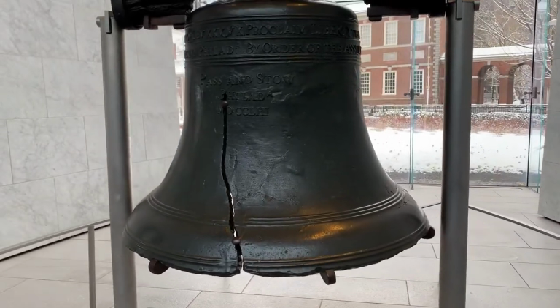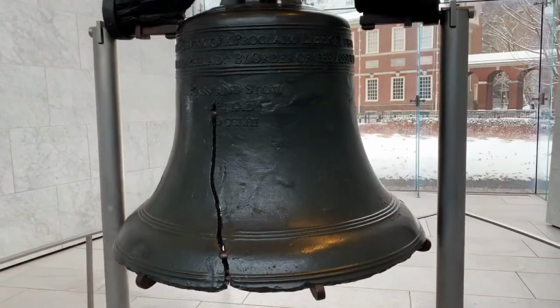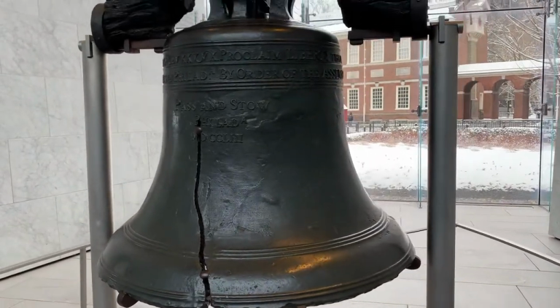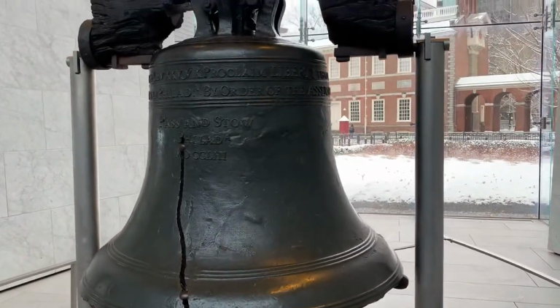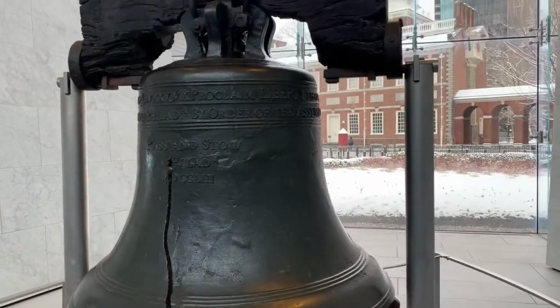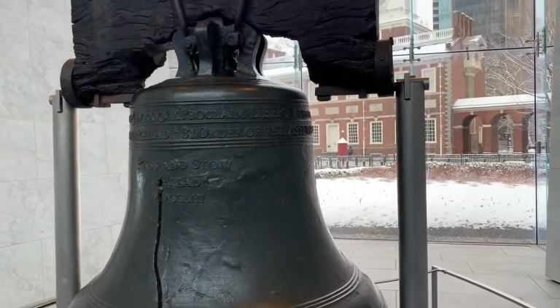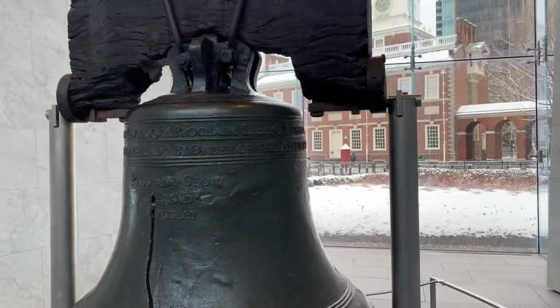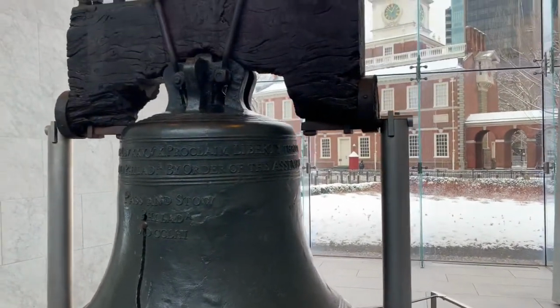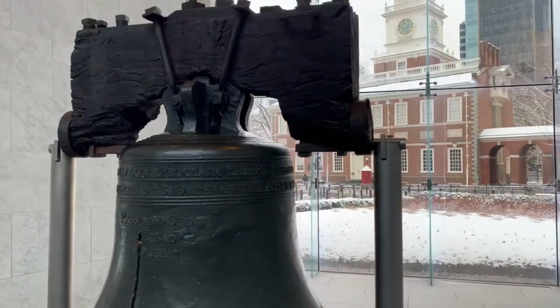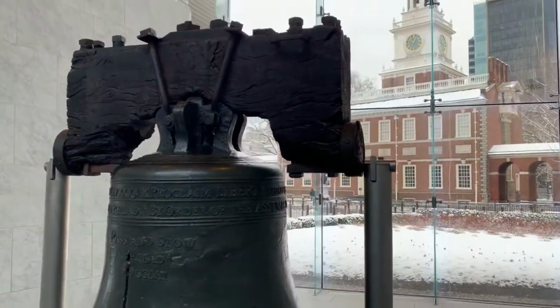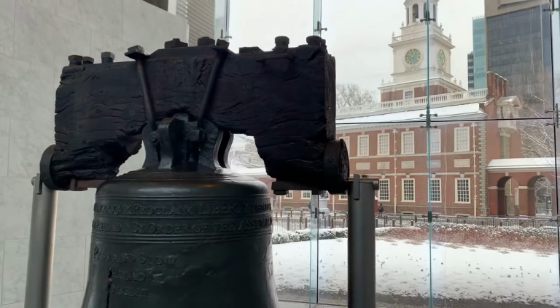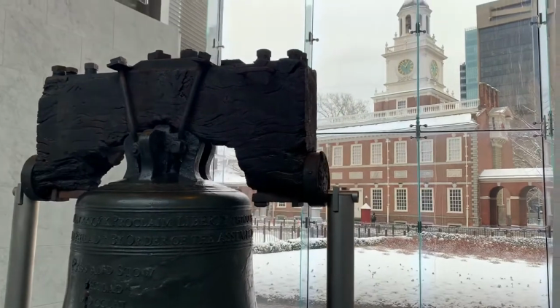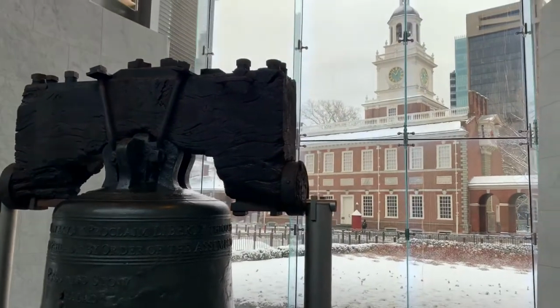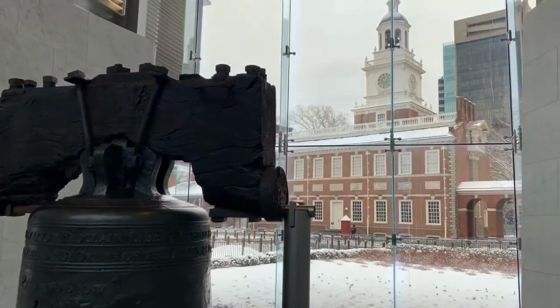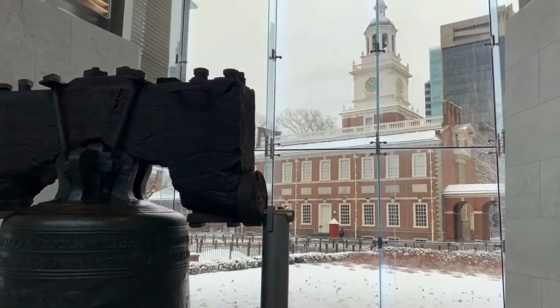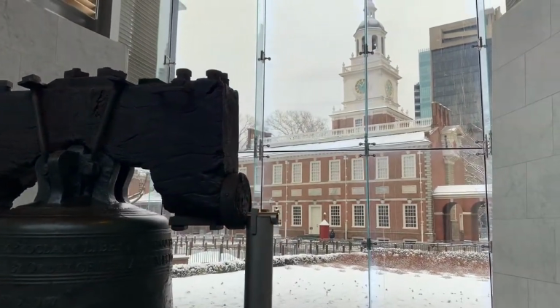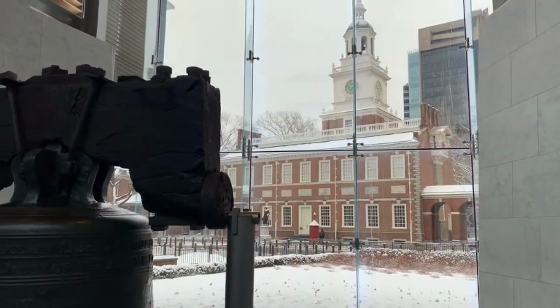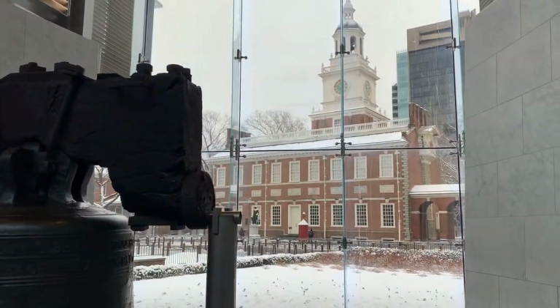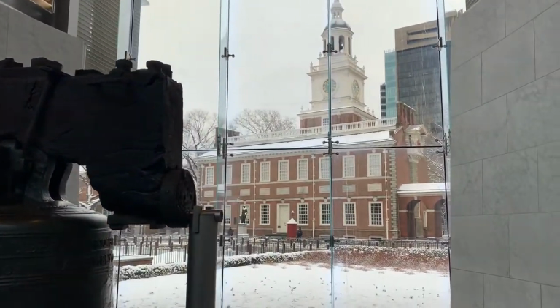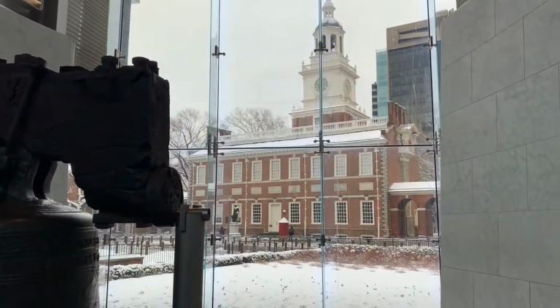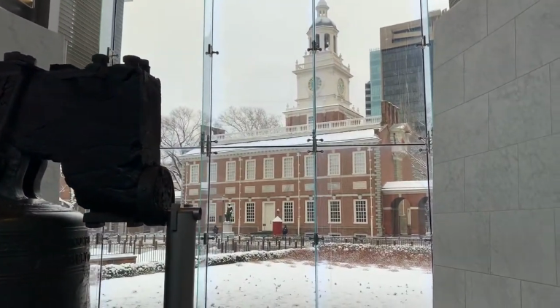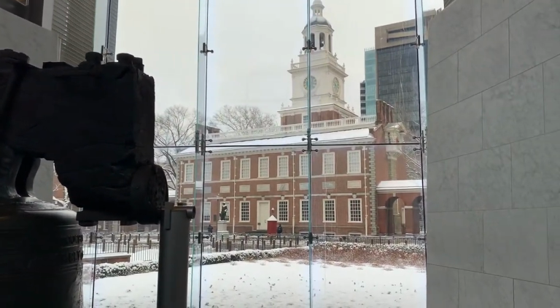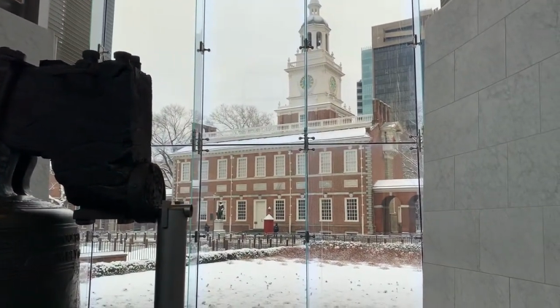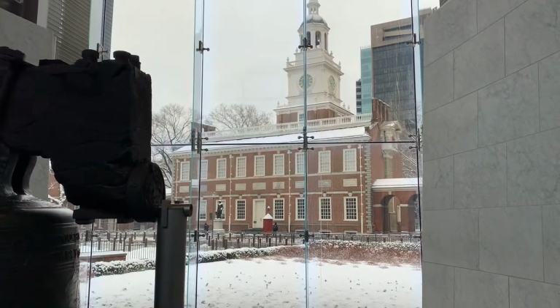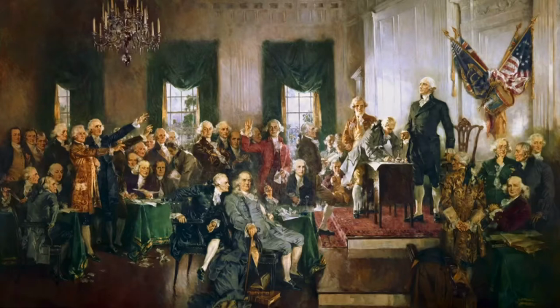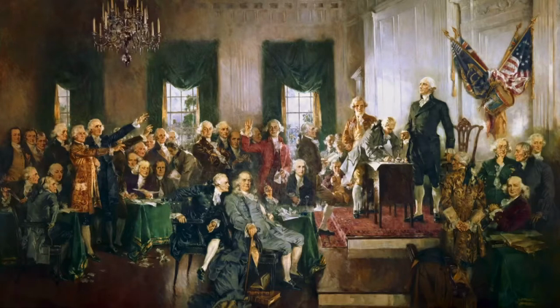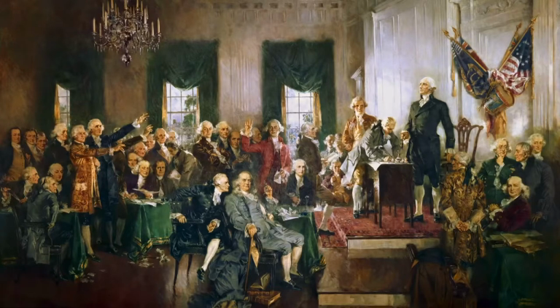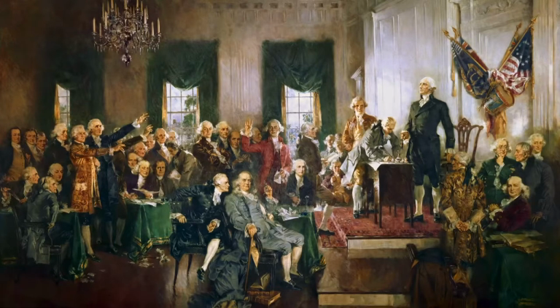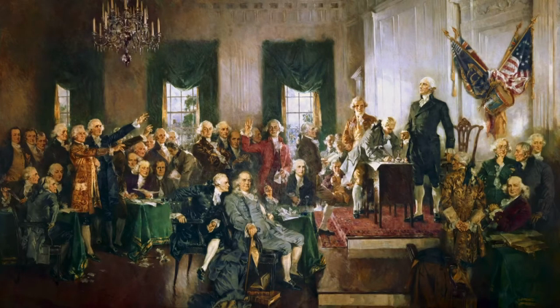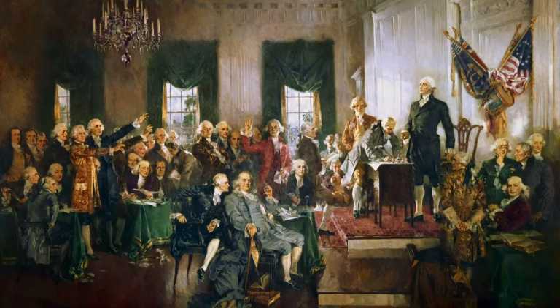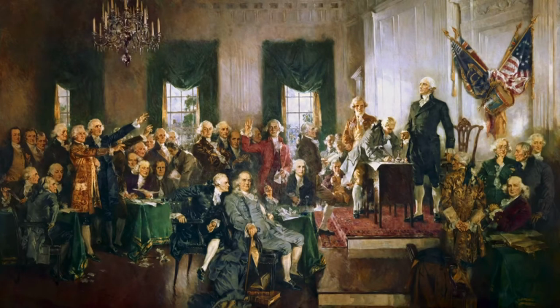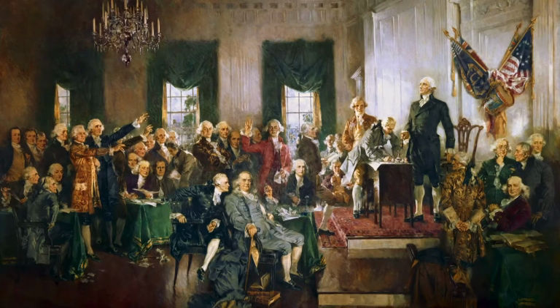Today the bell sits in Old City Philadelphia. You can see historic Independence Hall just behind the bell. This is the building where the Declaration of Independence and the Constitution were debated and signed.